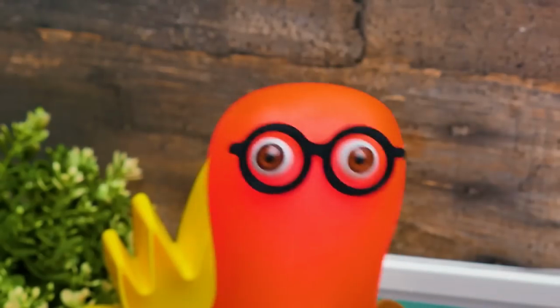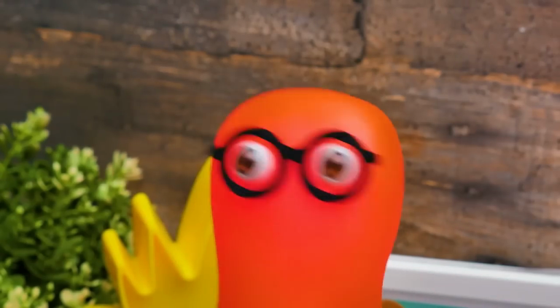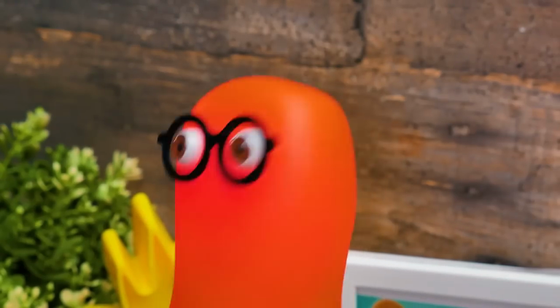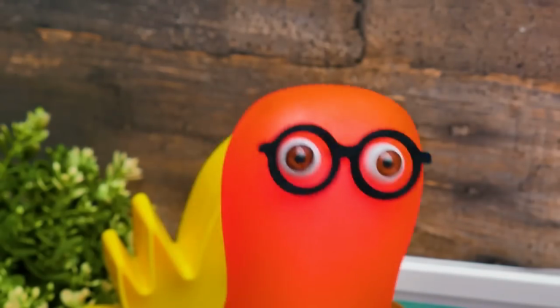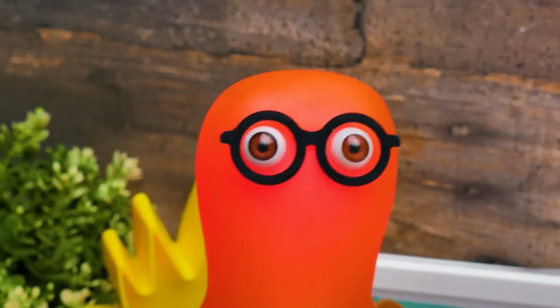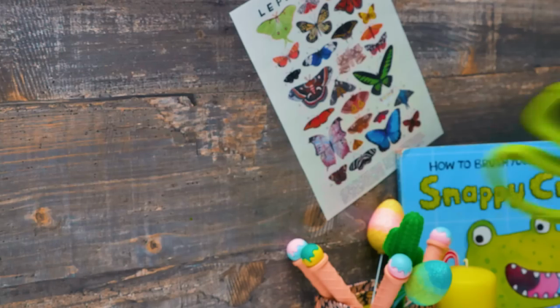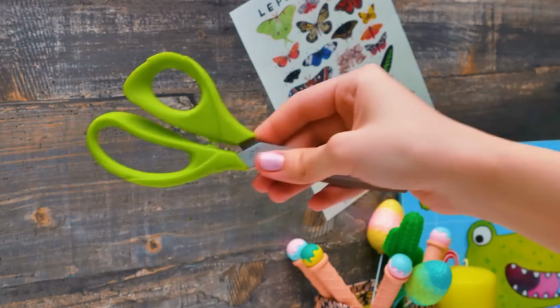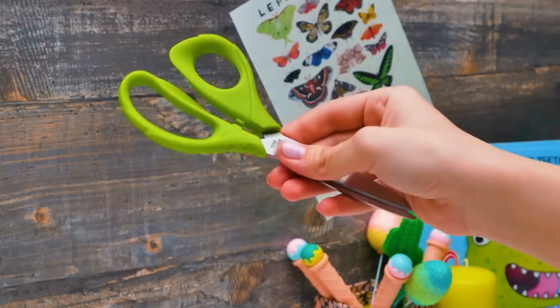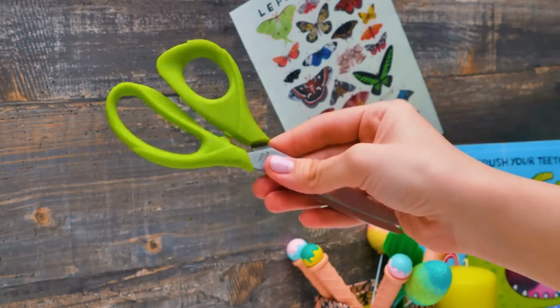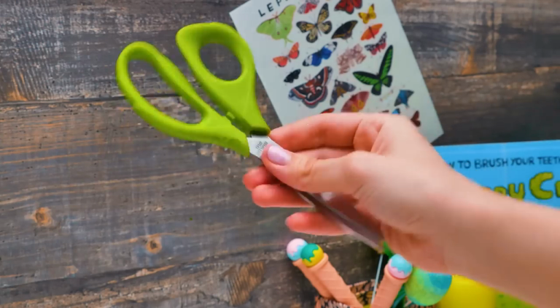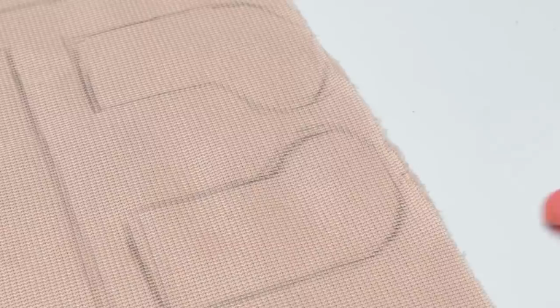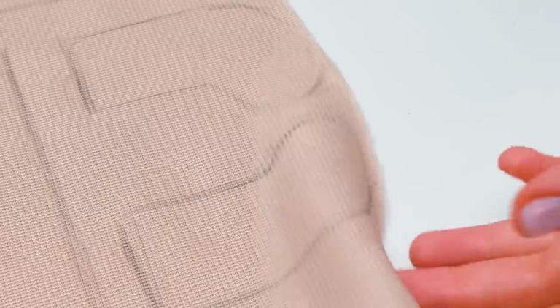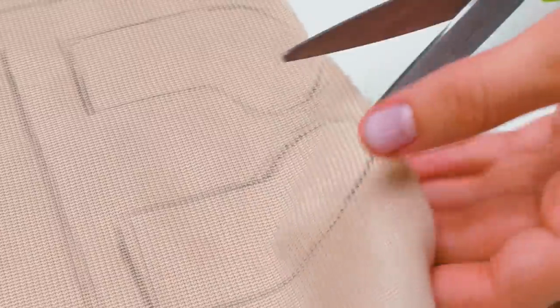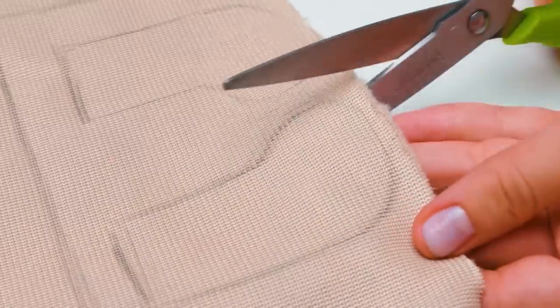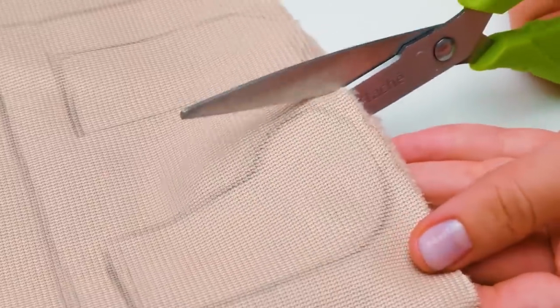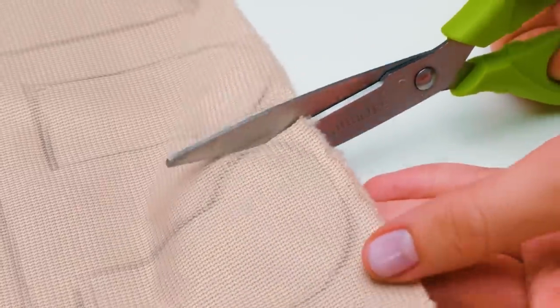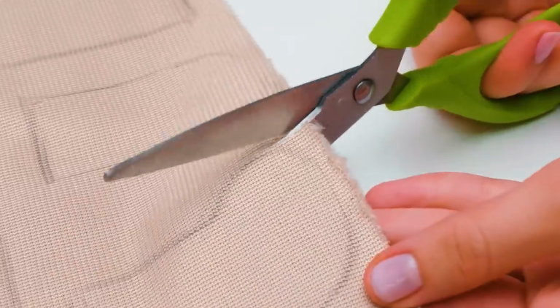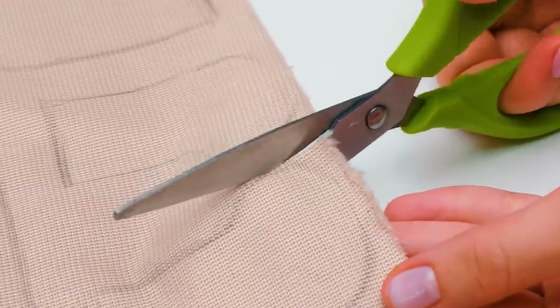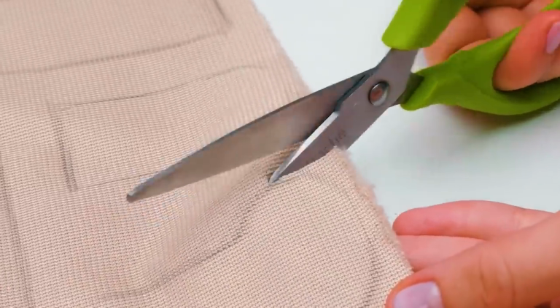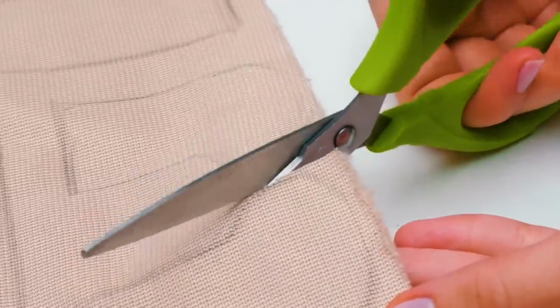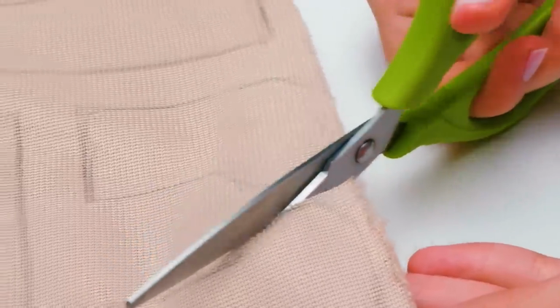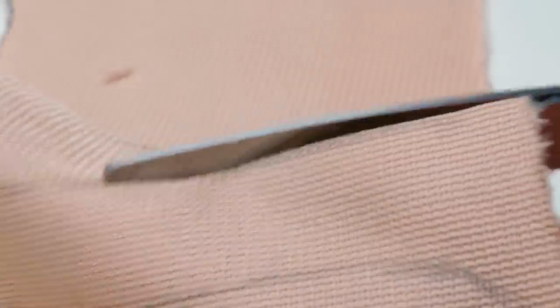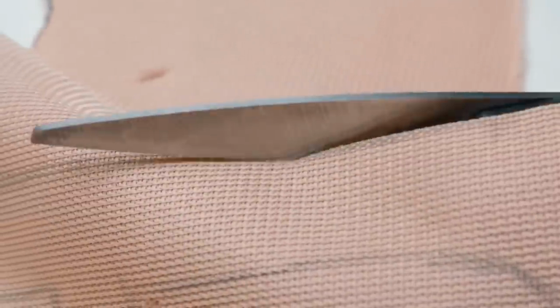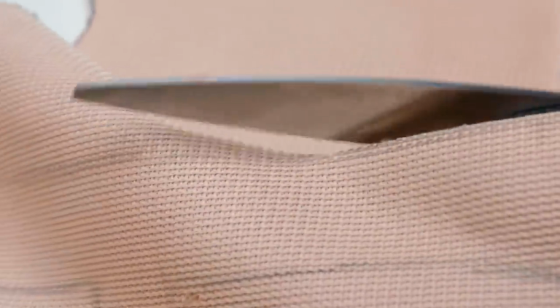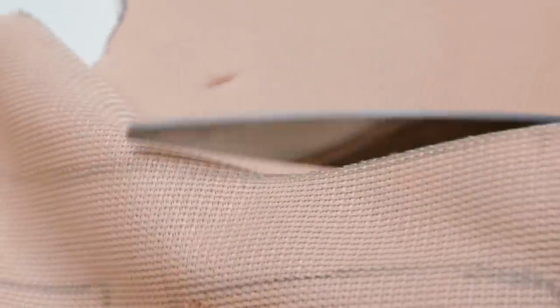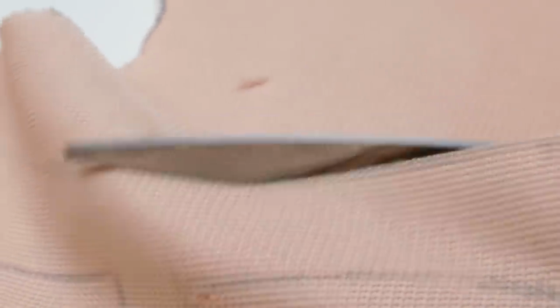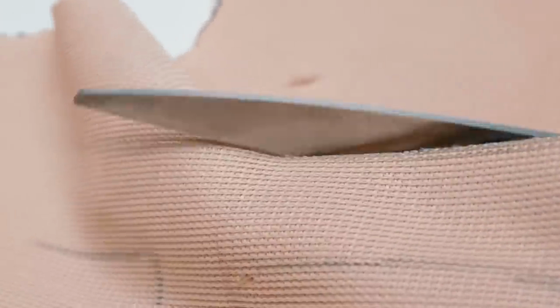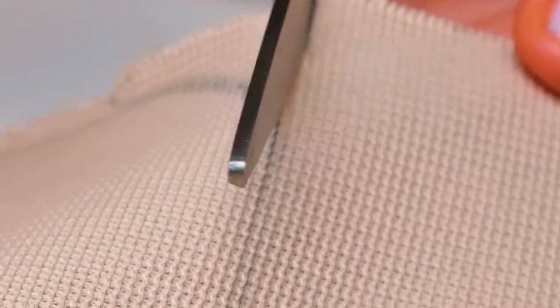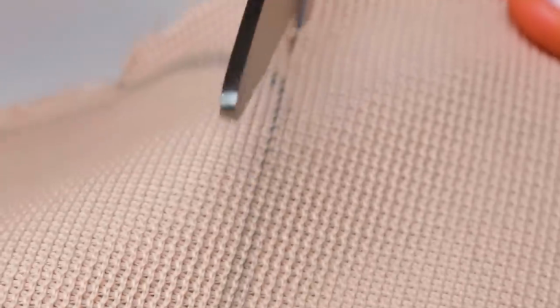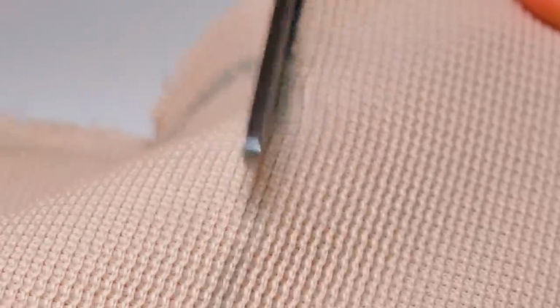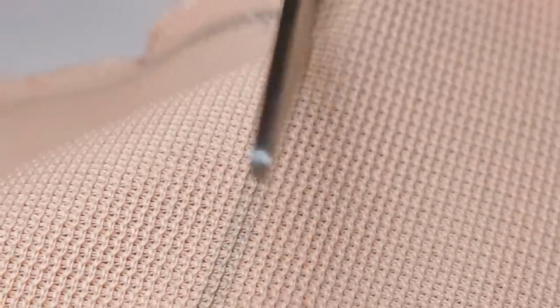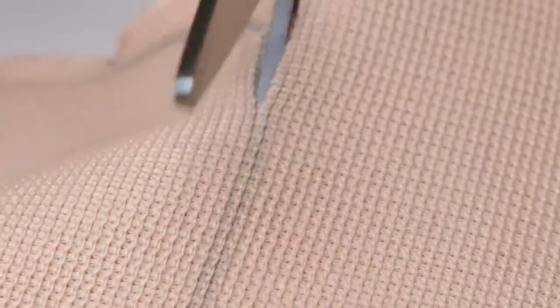I guess we need scissors for this! Always be careful with them, guys! For this craft, we need to make four paws and two ears. Each piece consists of two pieces which we are going to sew together from the back side and then turn inside out!